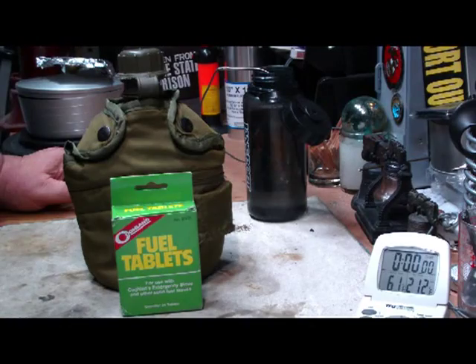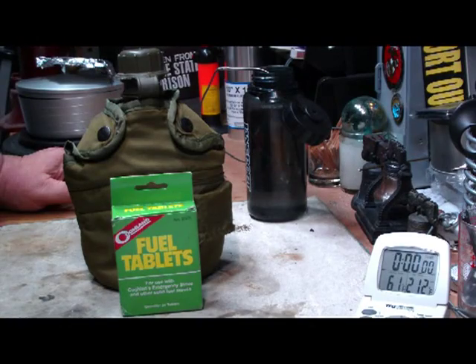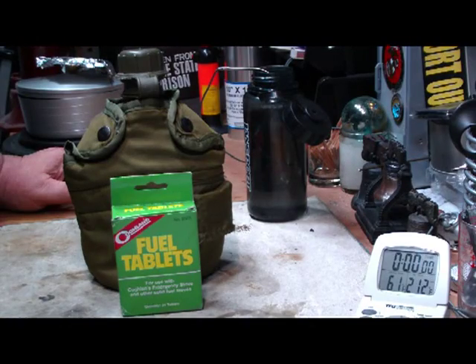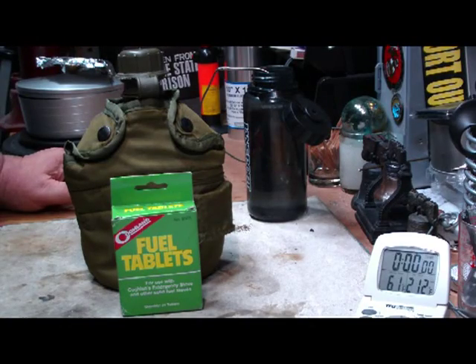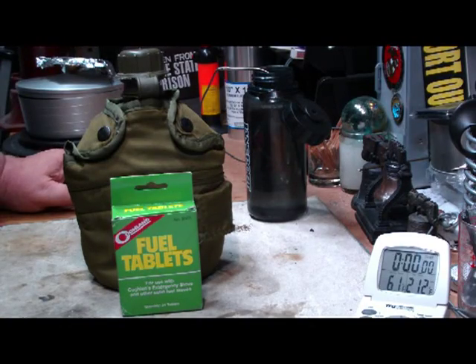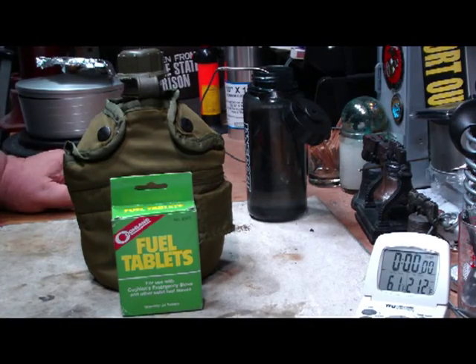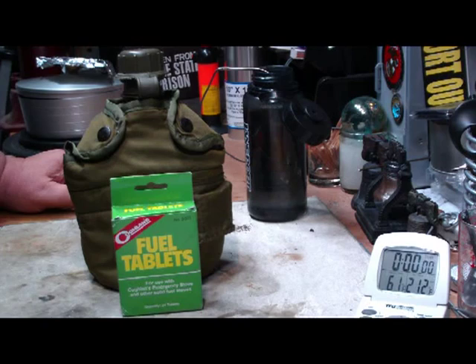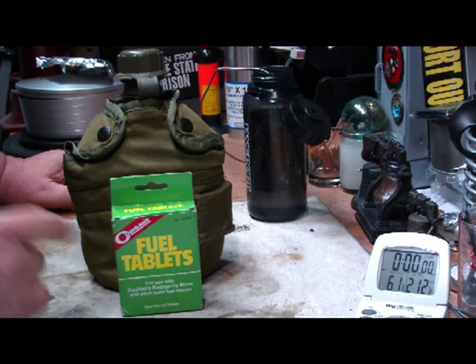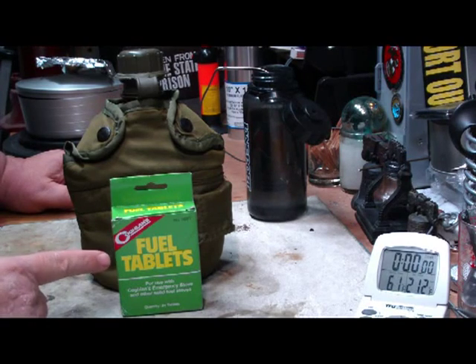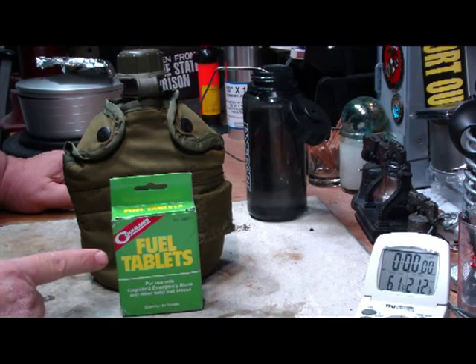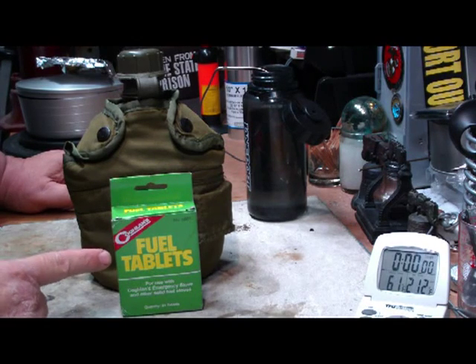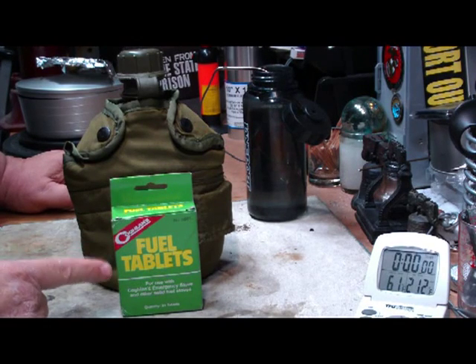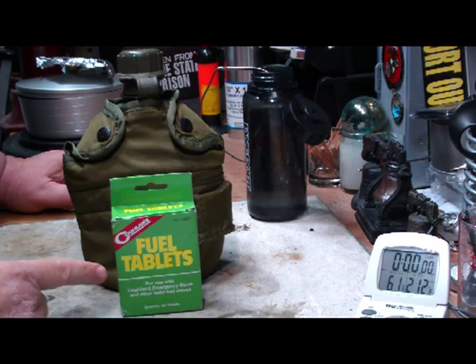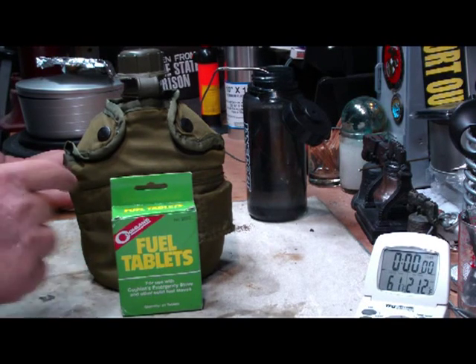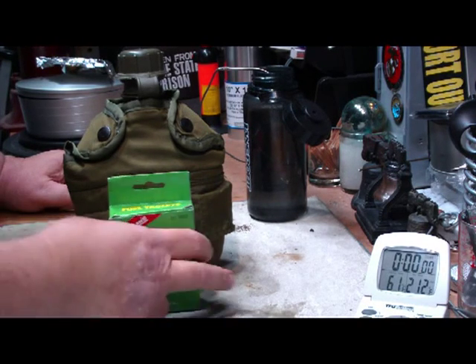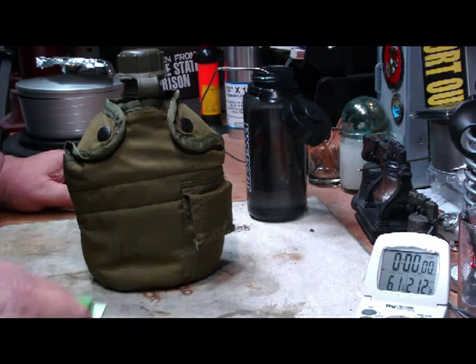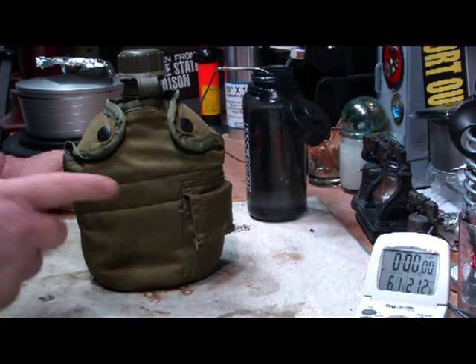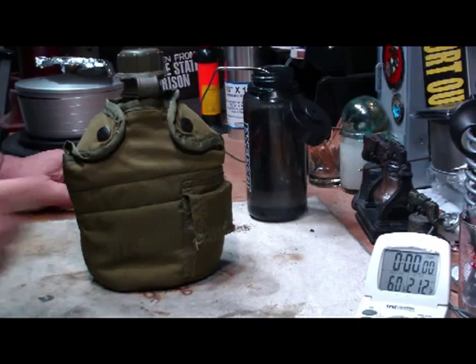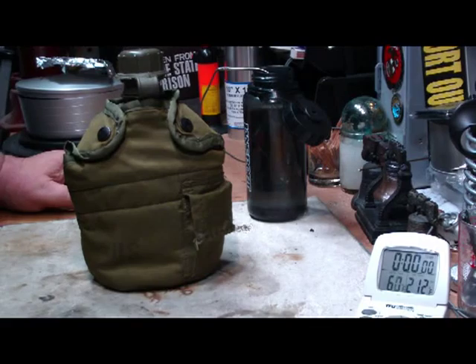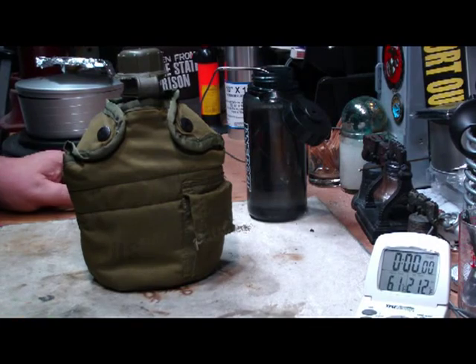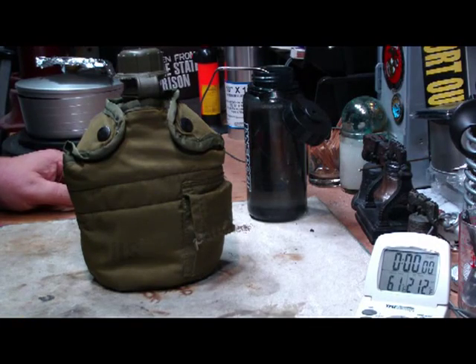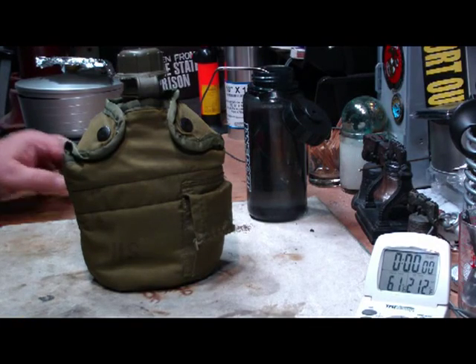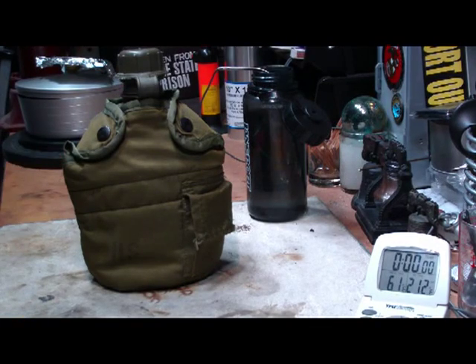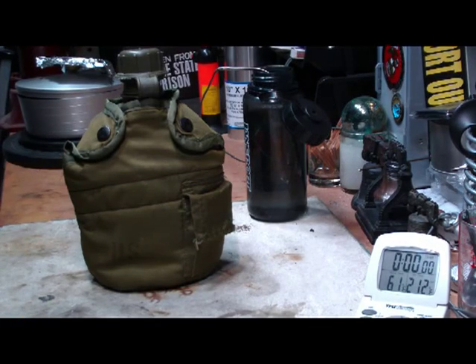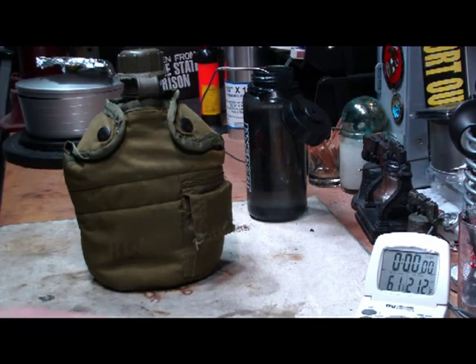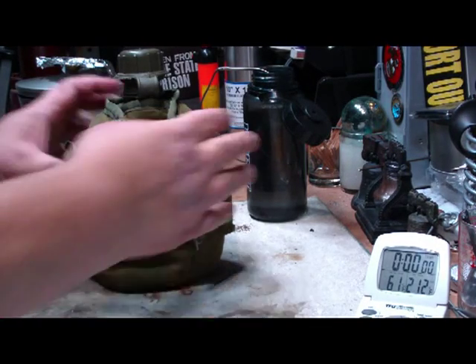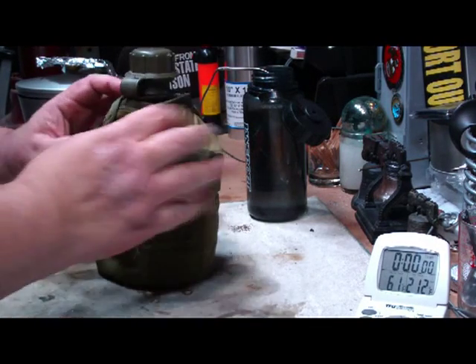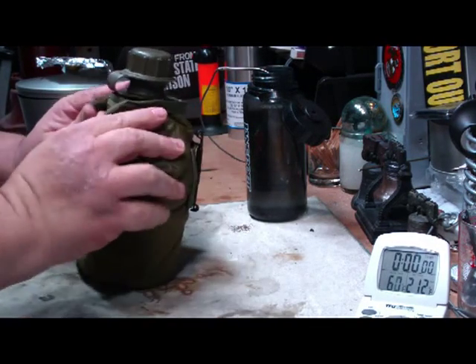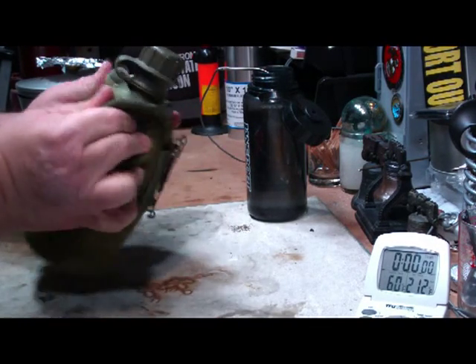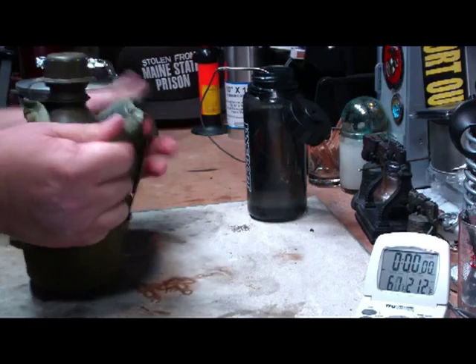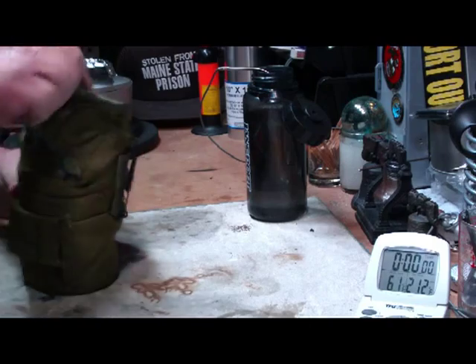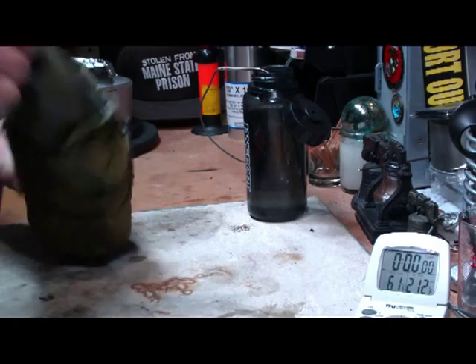Hi, Hiram here. I've had a number of requests to try these Coughlin's Fuel Tablets with the Canteen Cup Stove. I thought I'd try that today and show a little modification that I made to my stove.